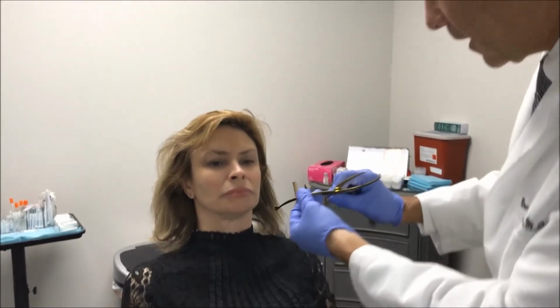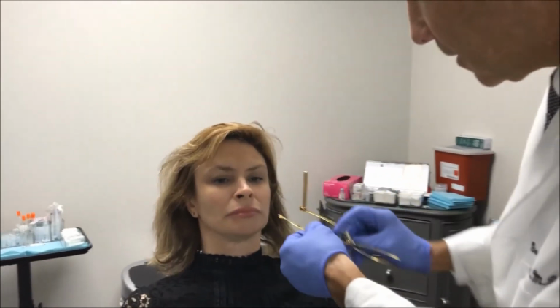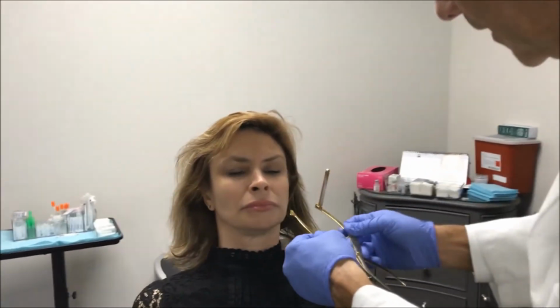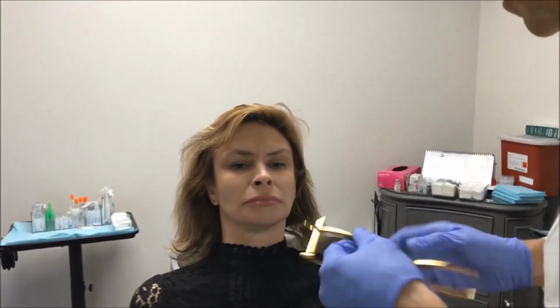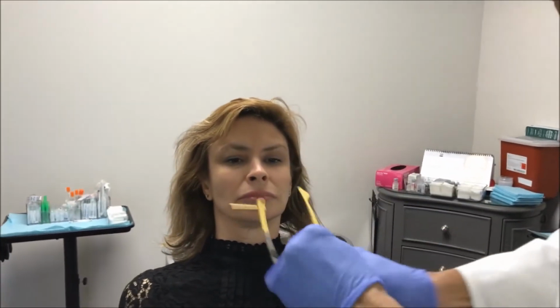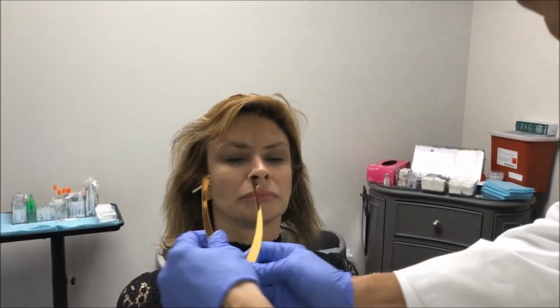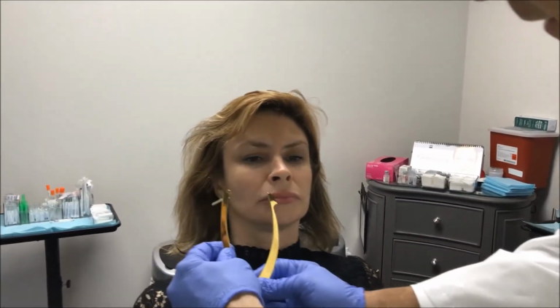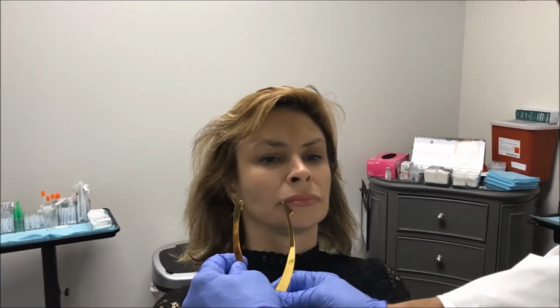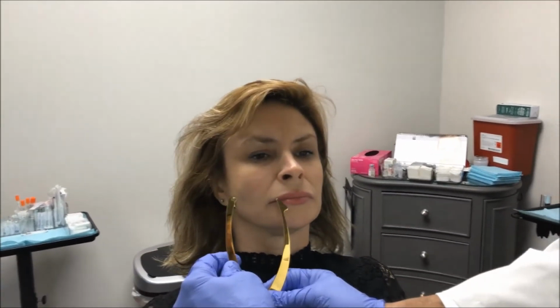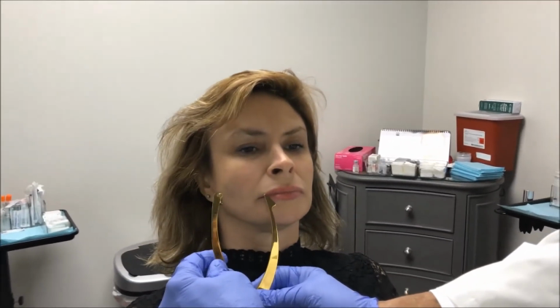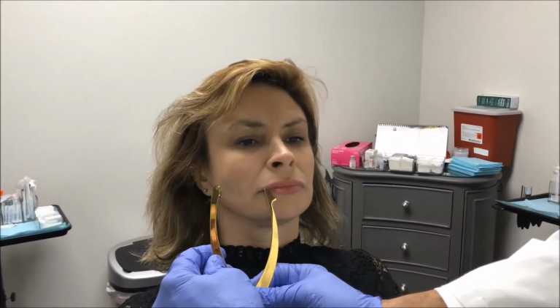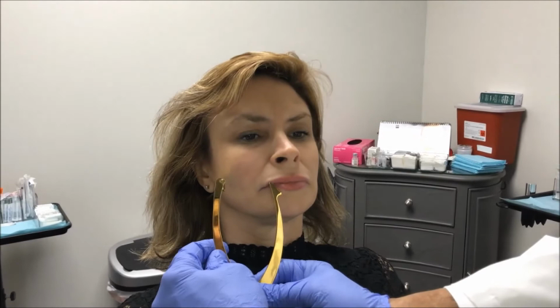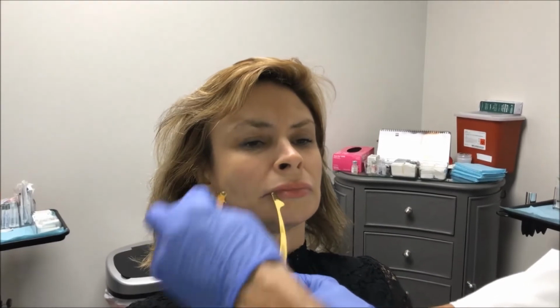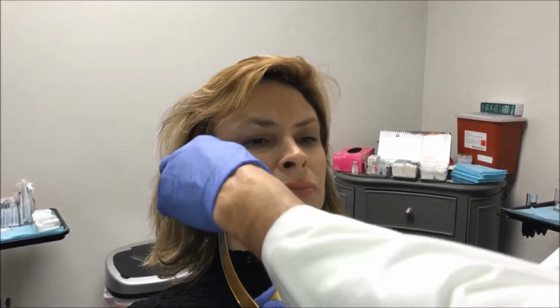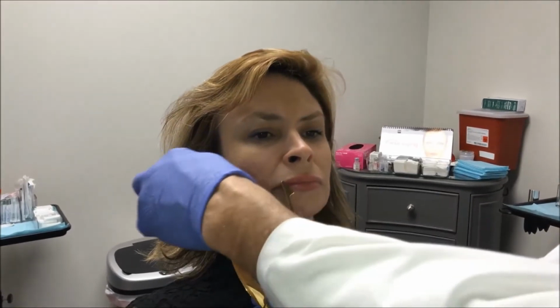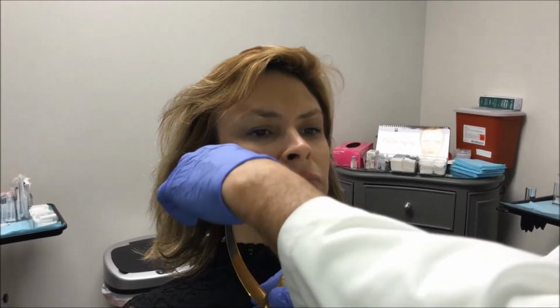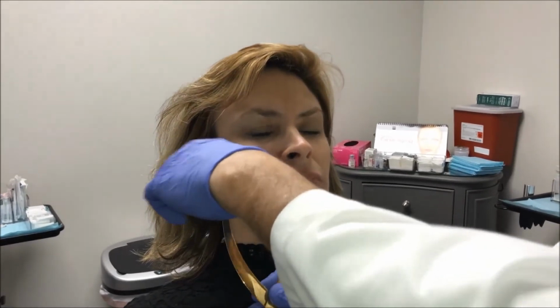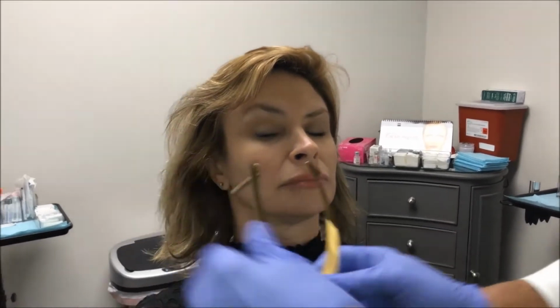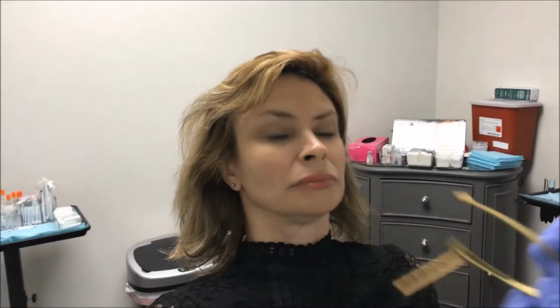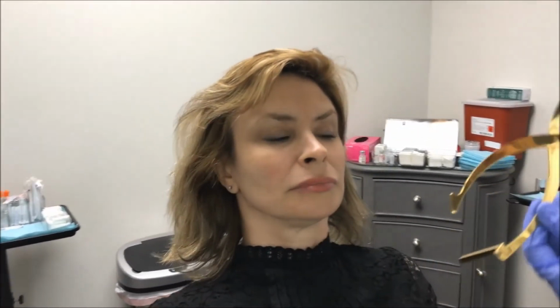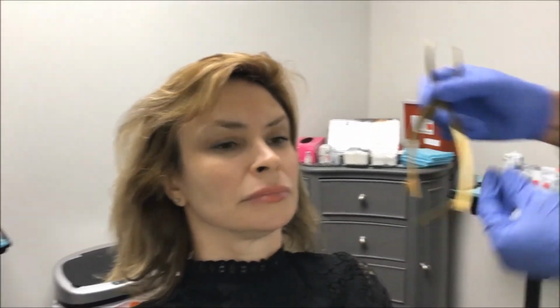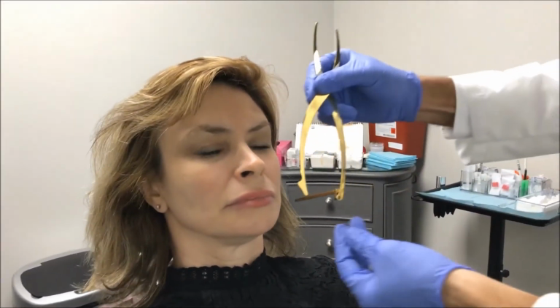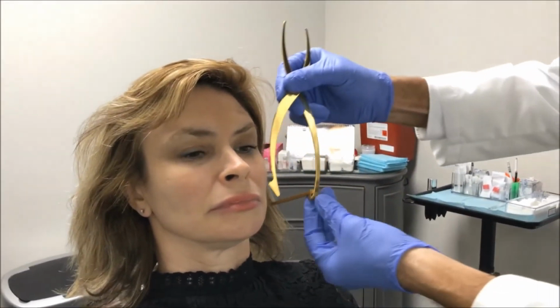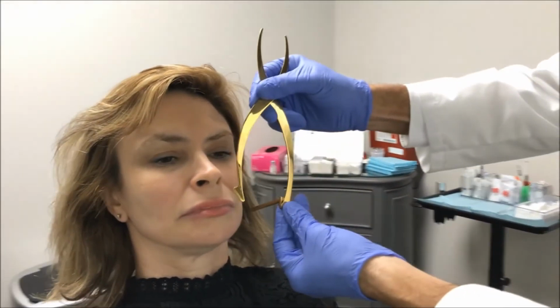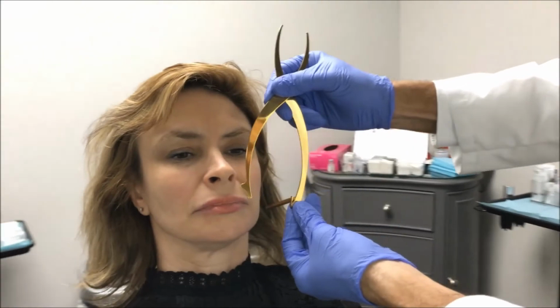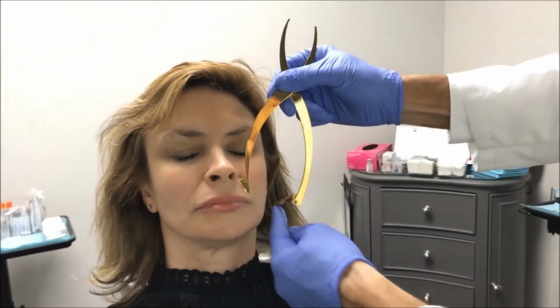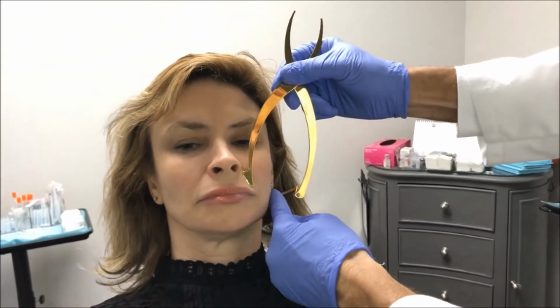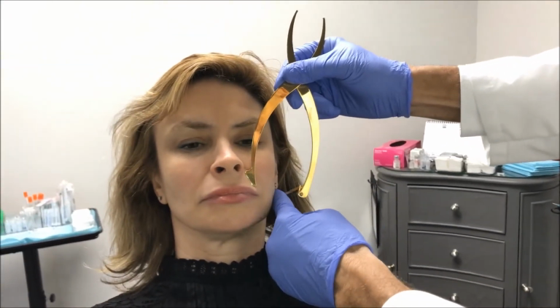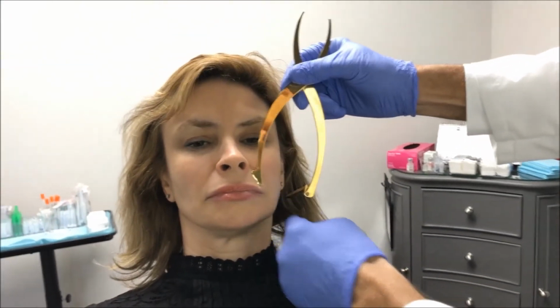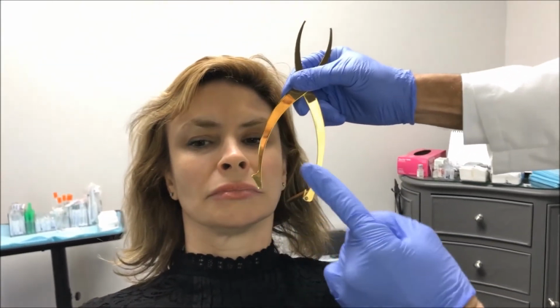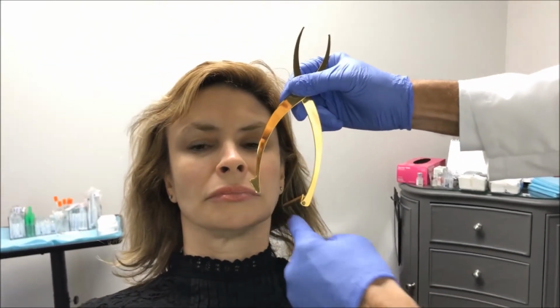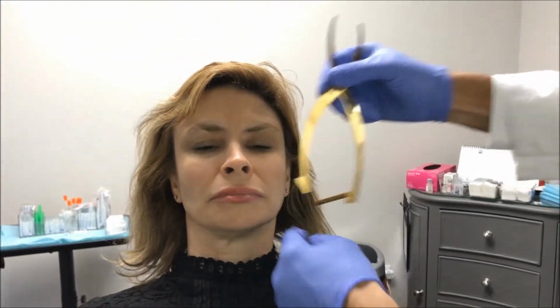When you go from the corner of the mouth, you can see in the posterior jawline we have about a centimeter difference, and the same thing on this side — we're about a centimeter, a finger's breadth, away.